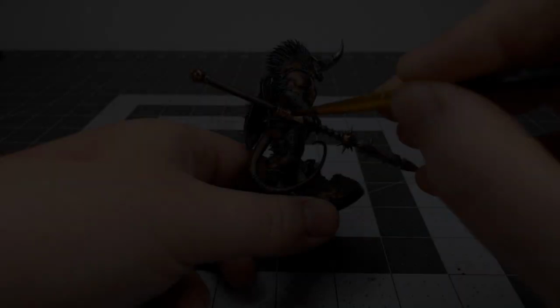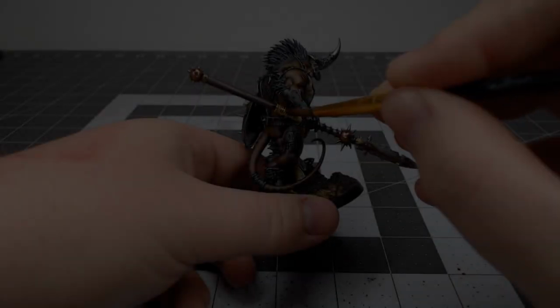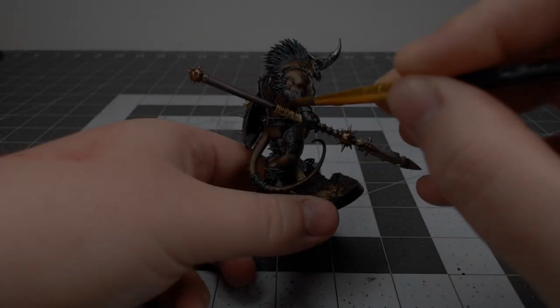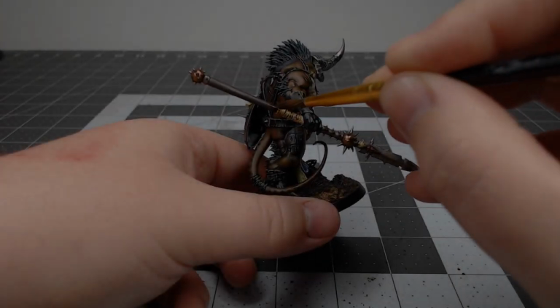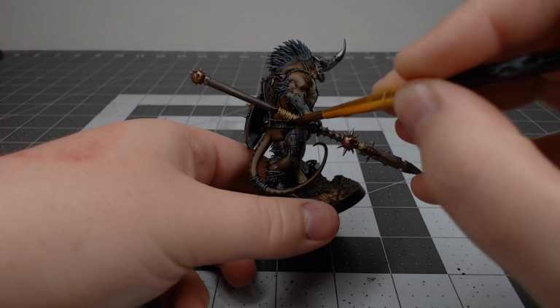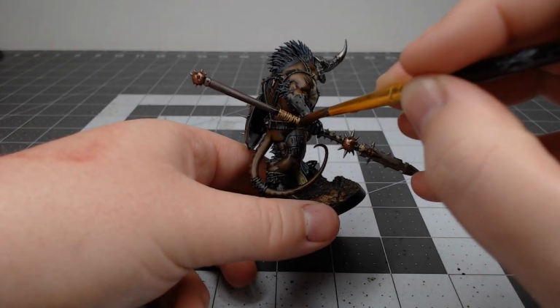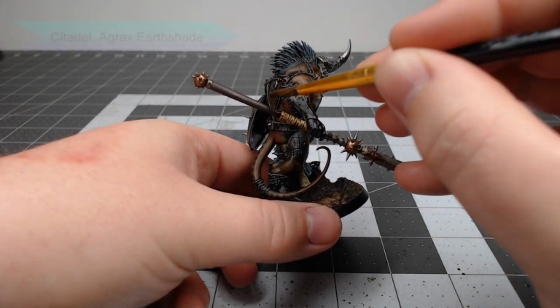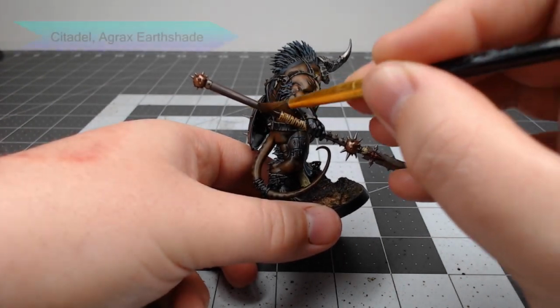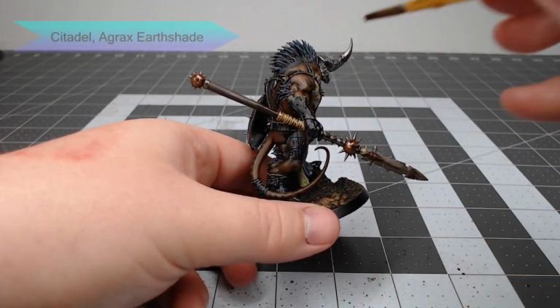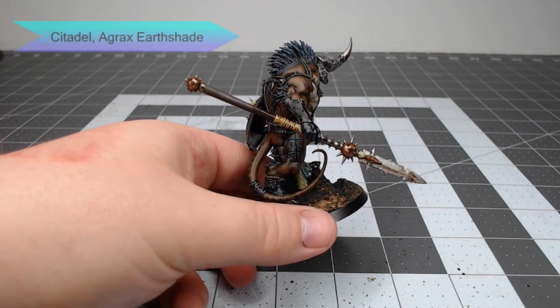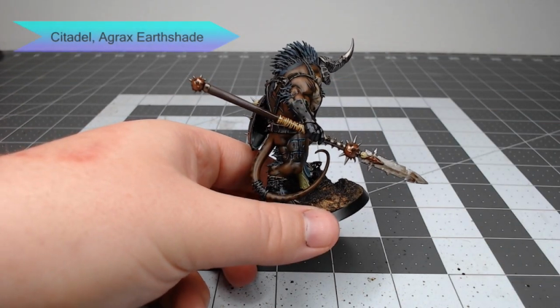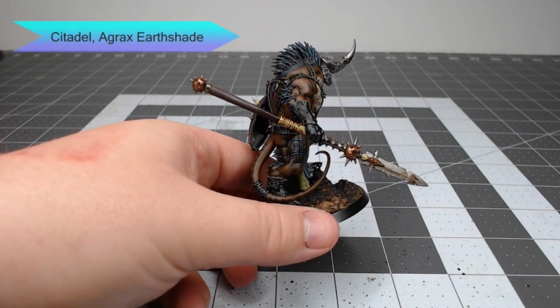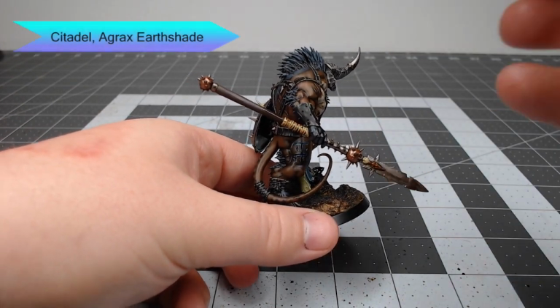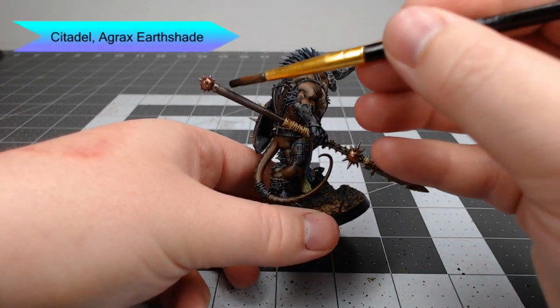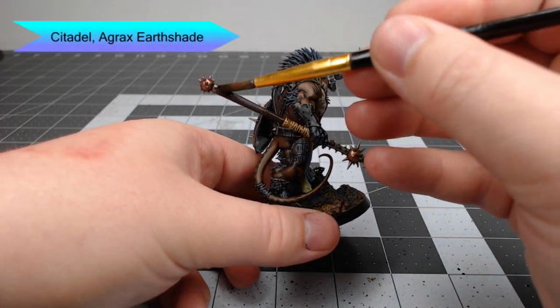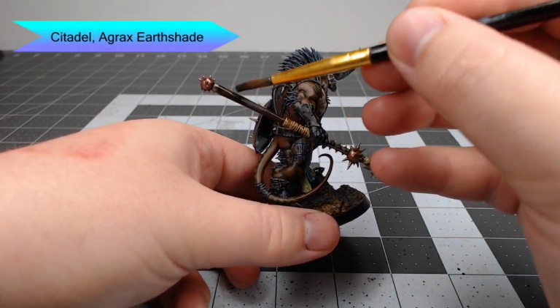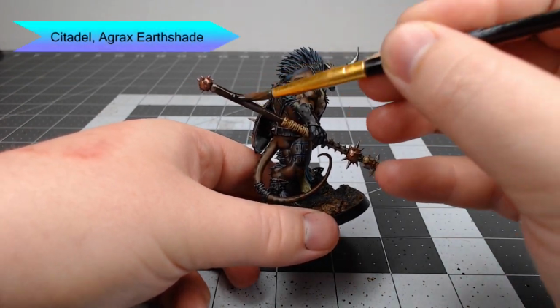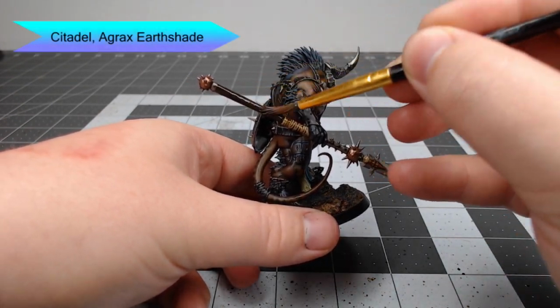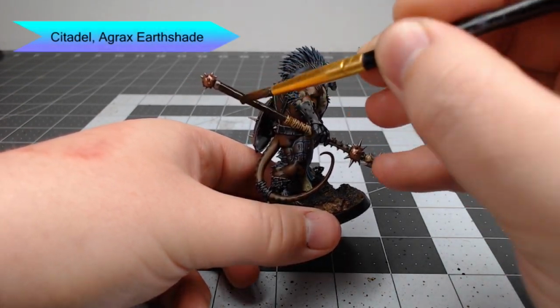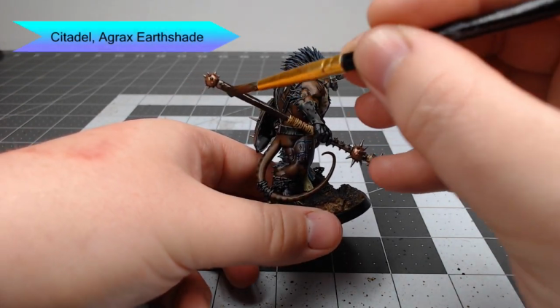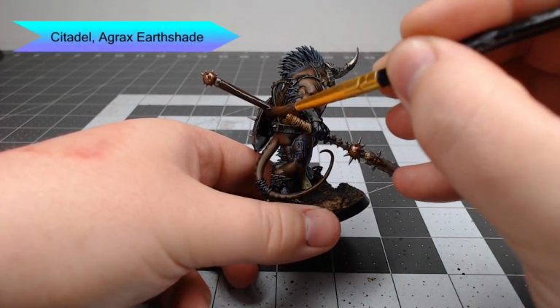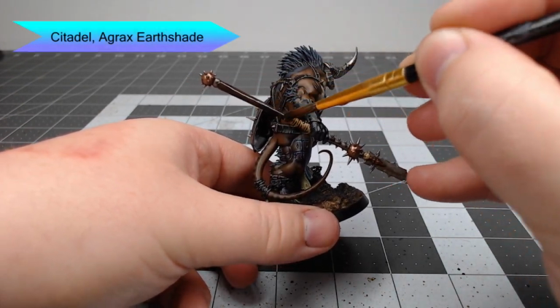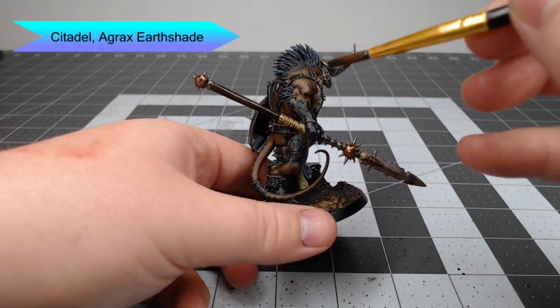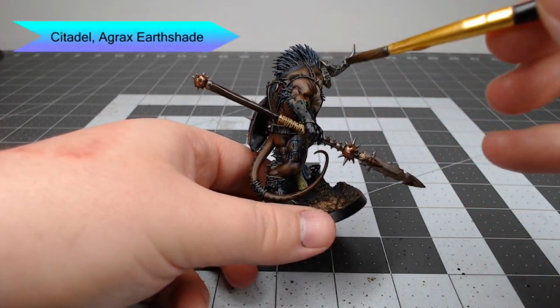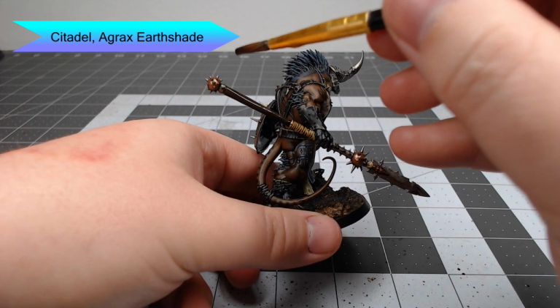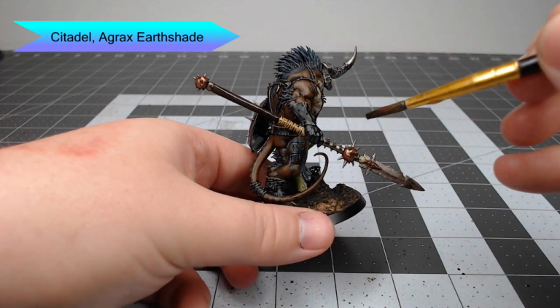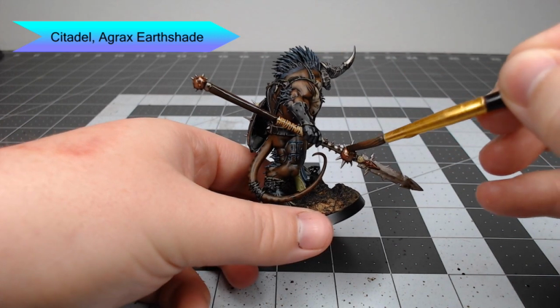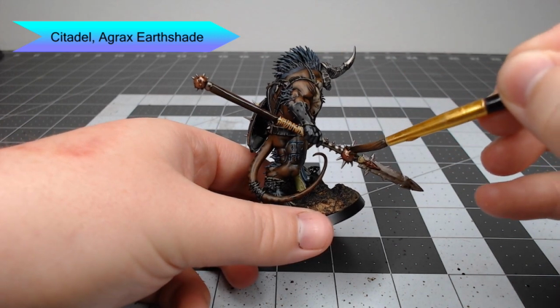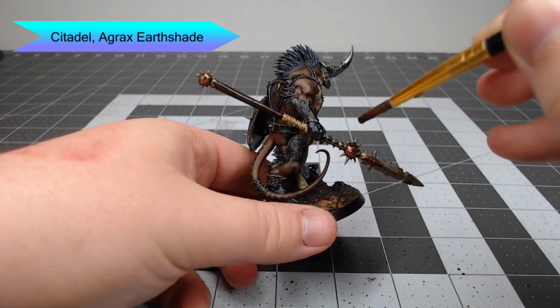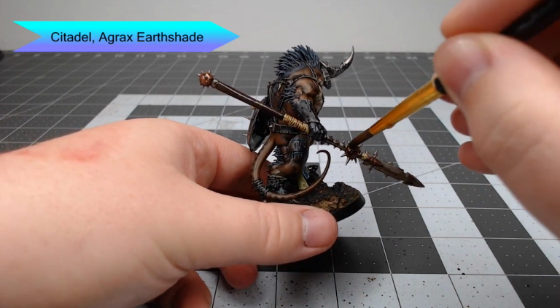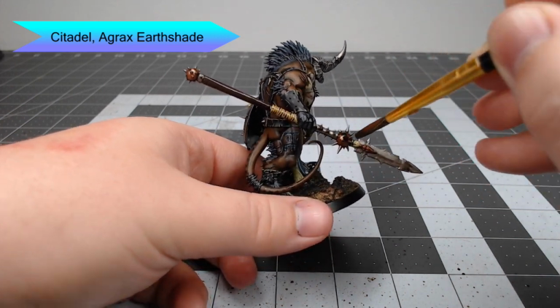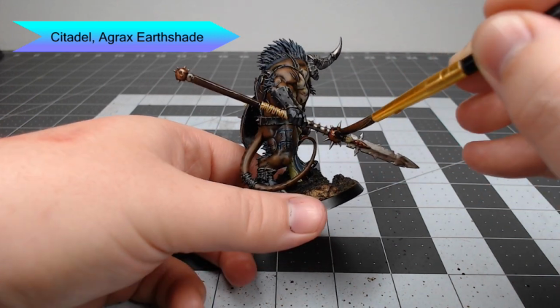Once that's done, we're going to take Agrax Earthshade and use this to shade the haft of the spear as well as any spots where we painted the Morghast Bone or the Balthasar Gold.